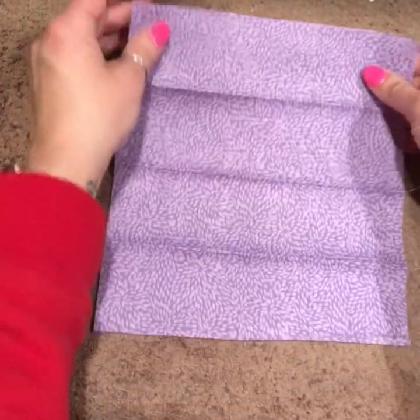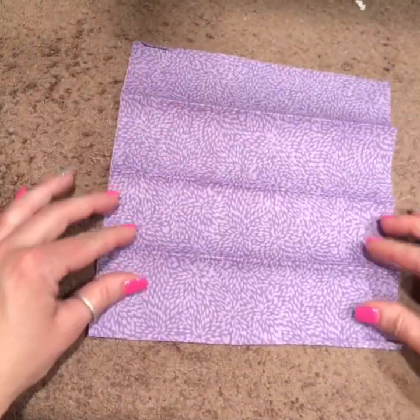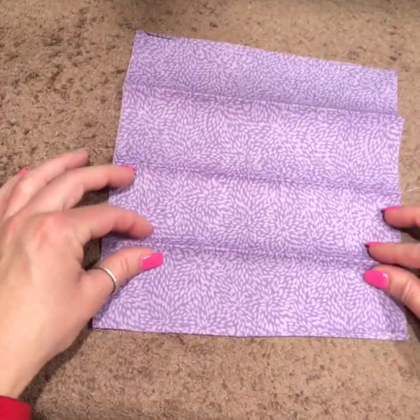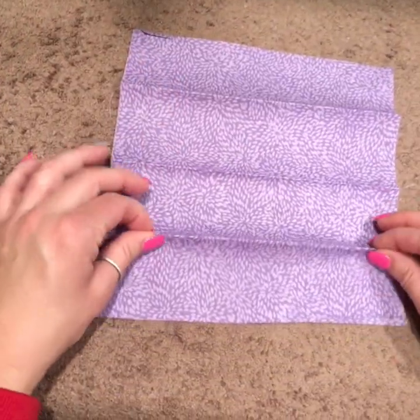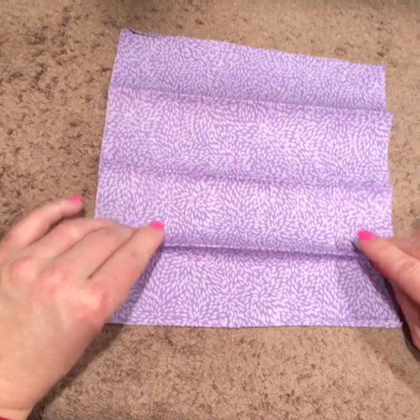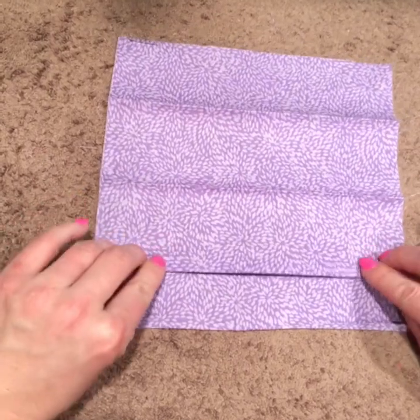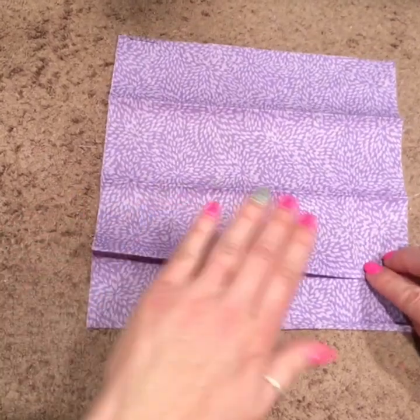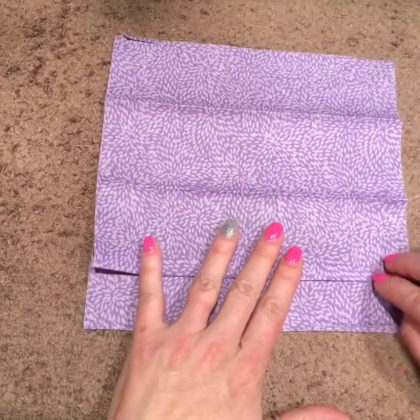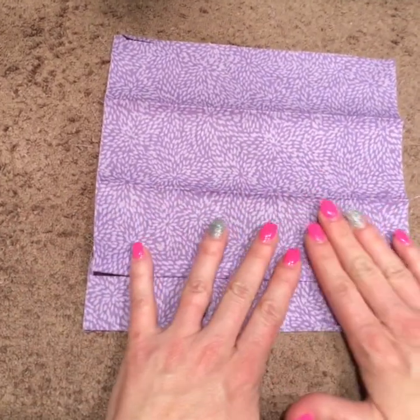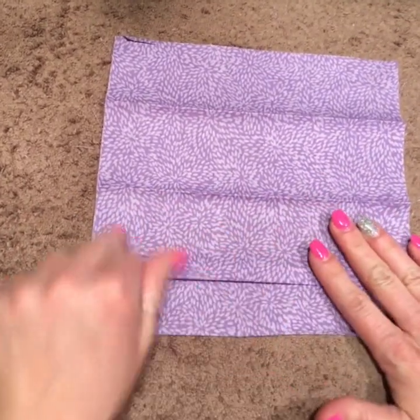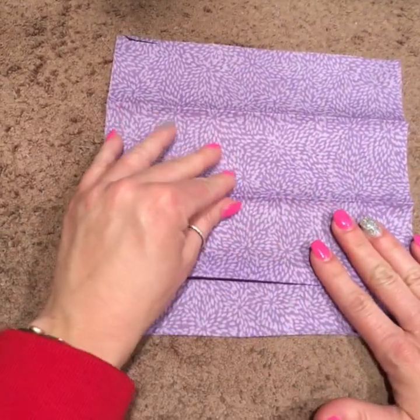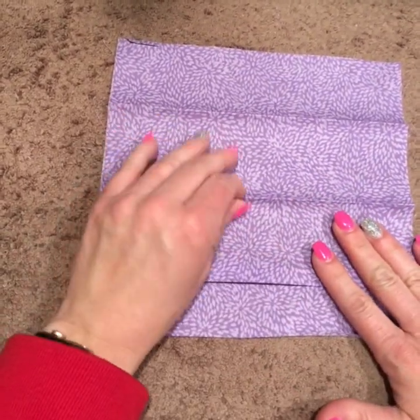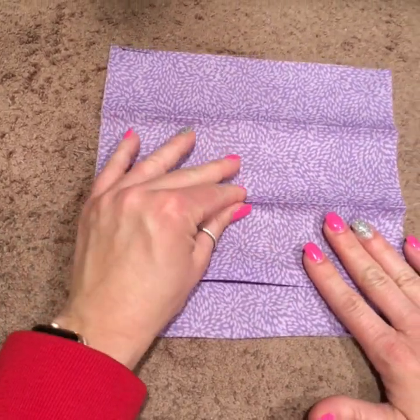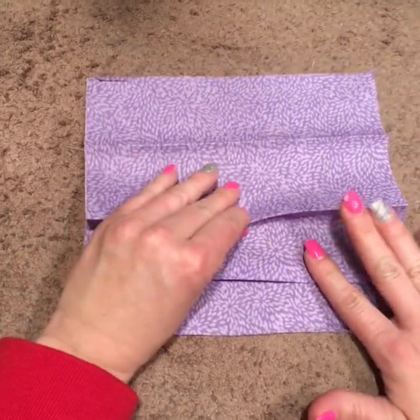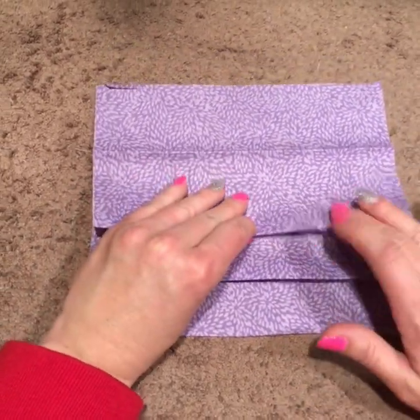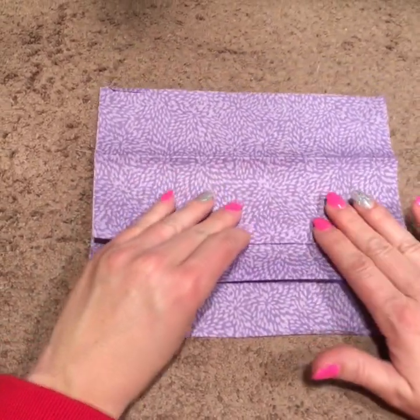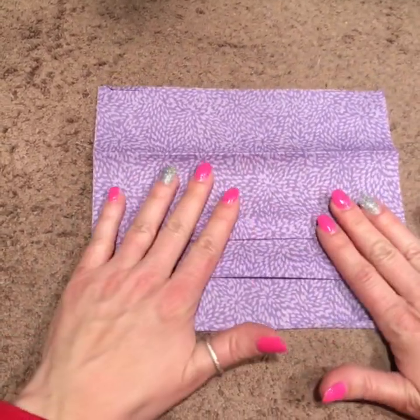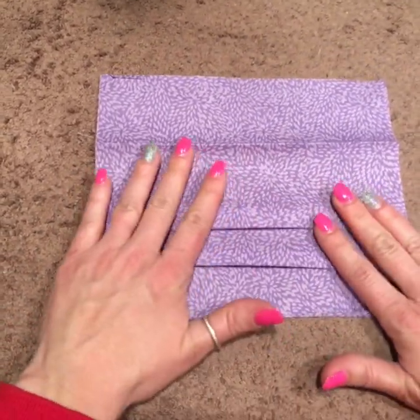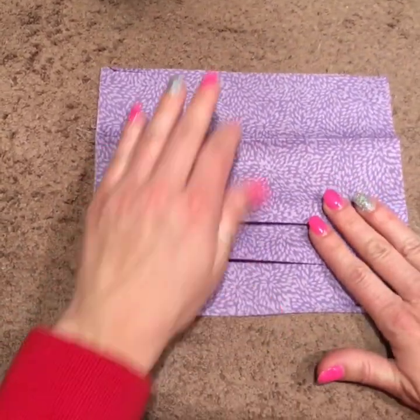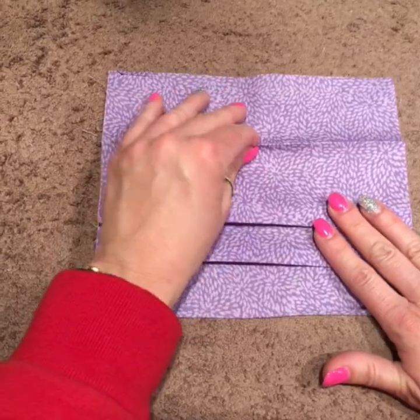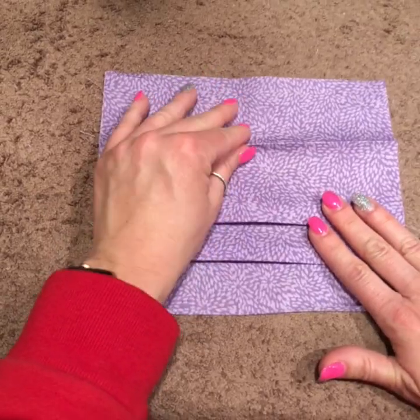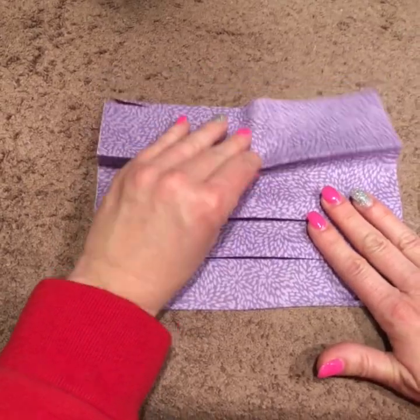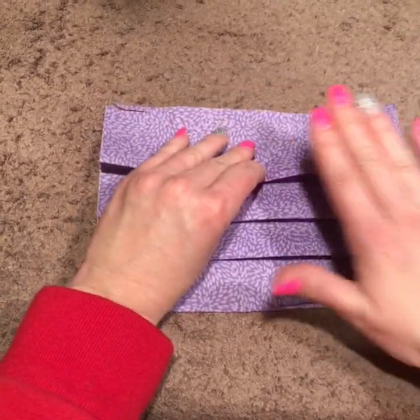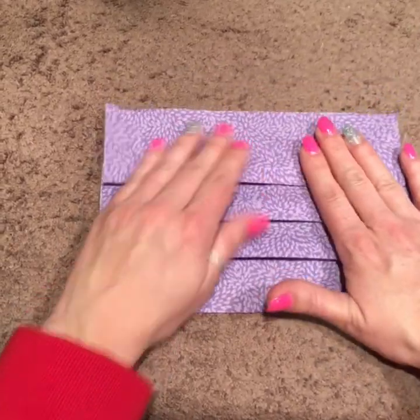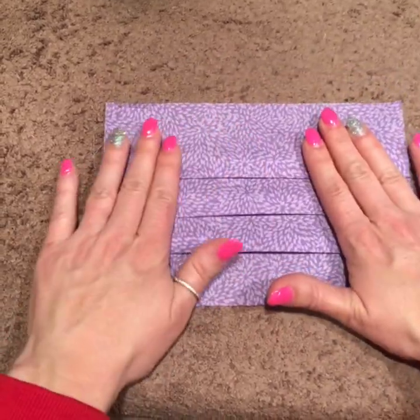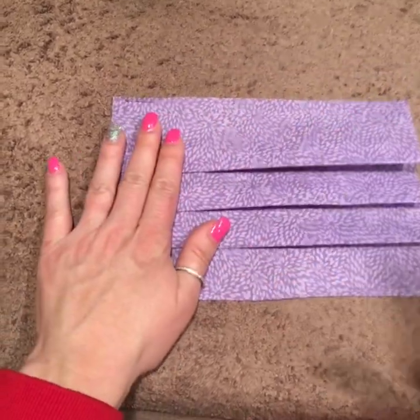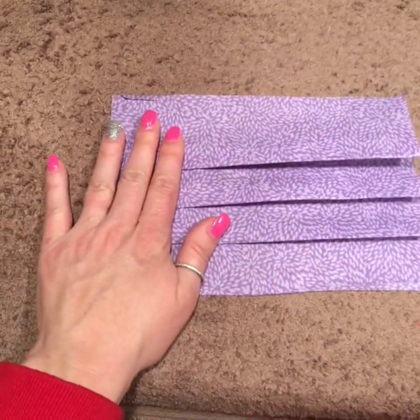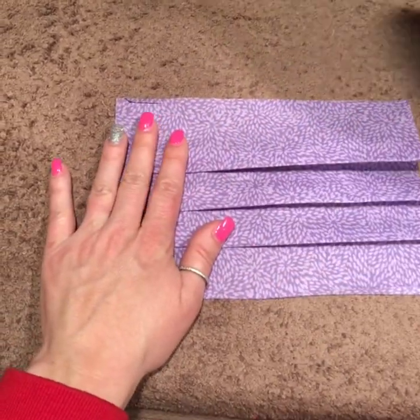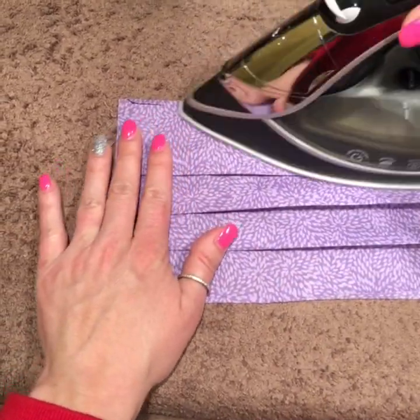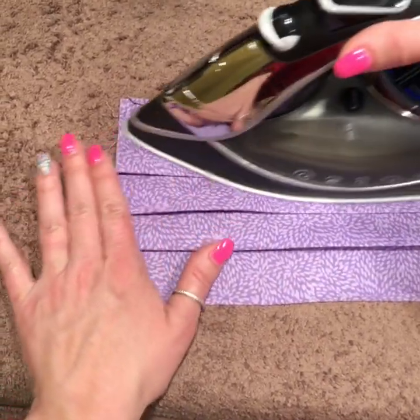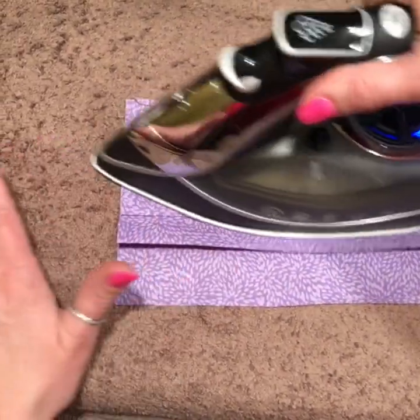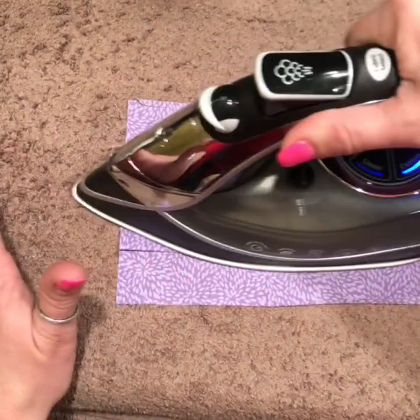Open it. Start at the bottom, pull that down a half inch, pull the next one down a half inch, and the next one down a half inch. Press it.